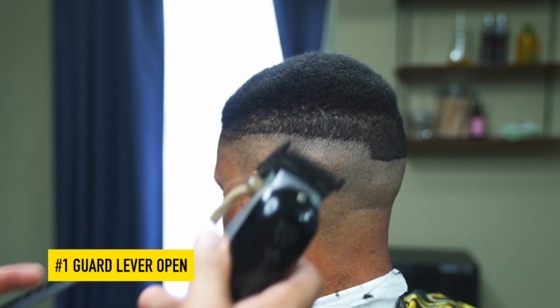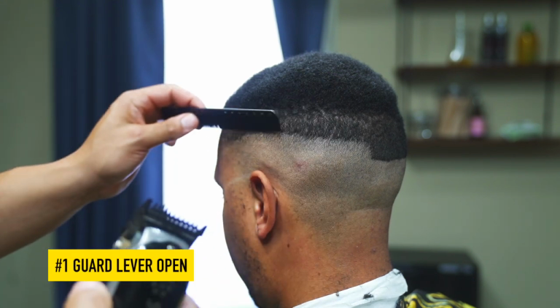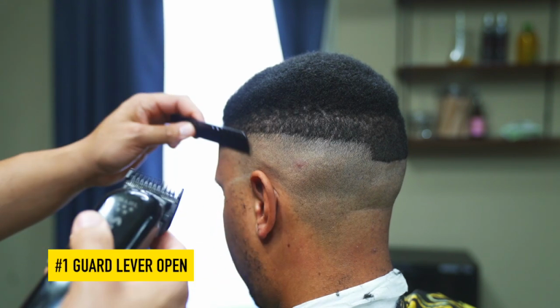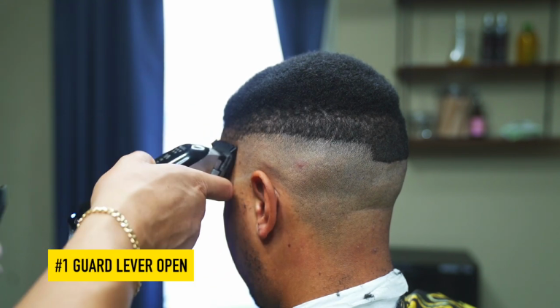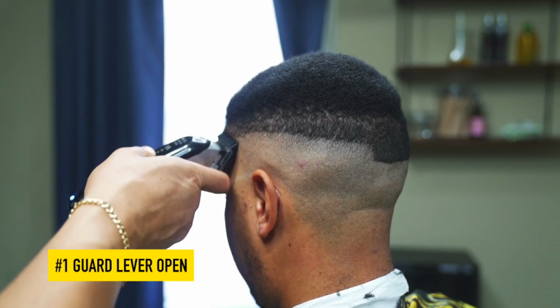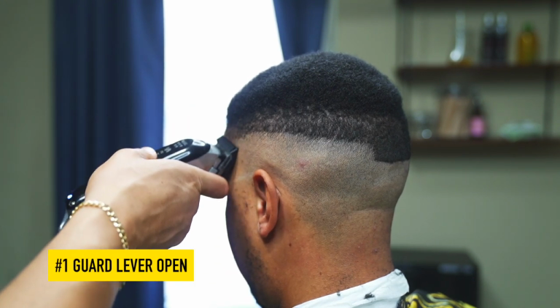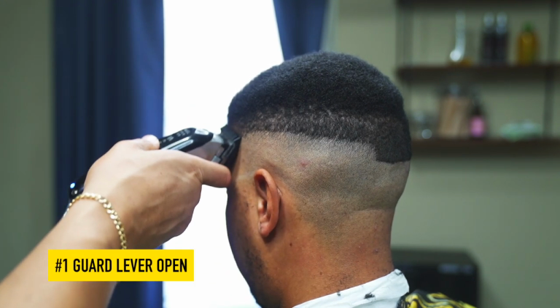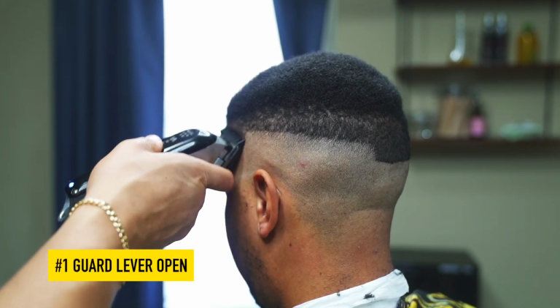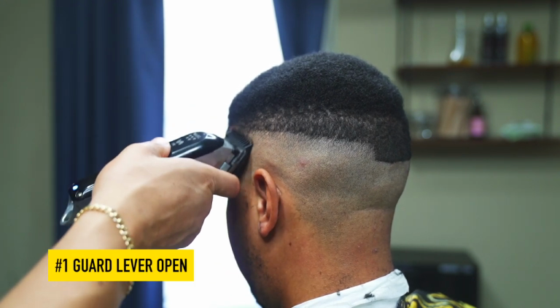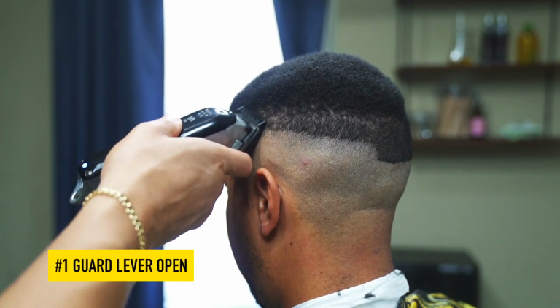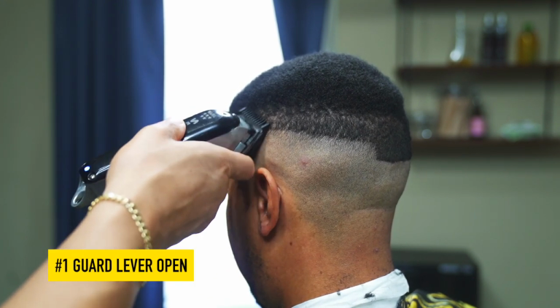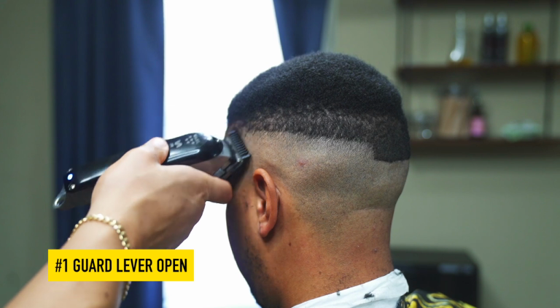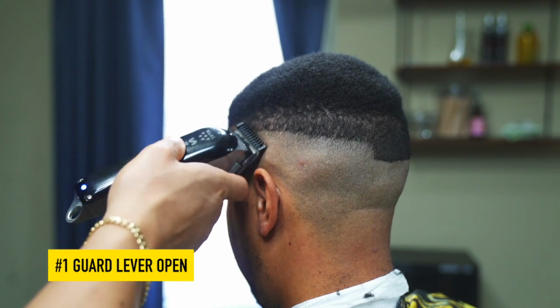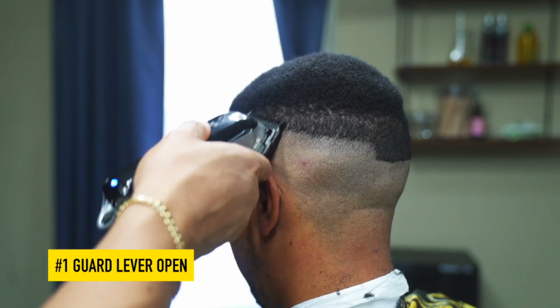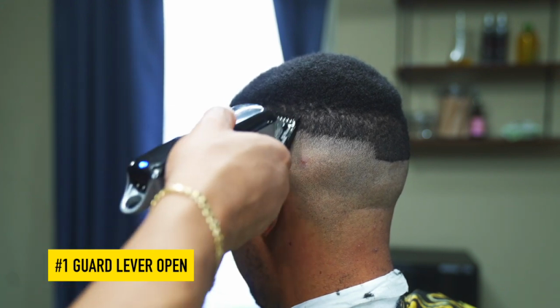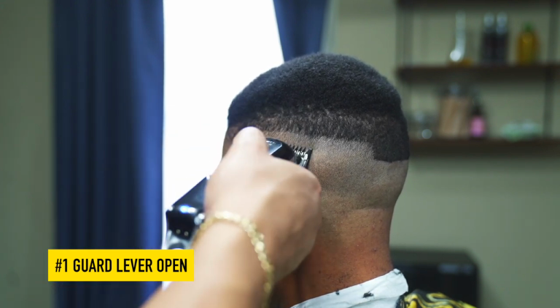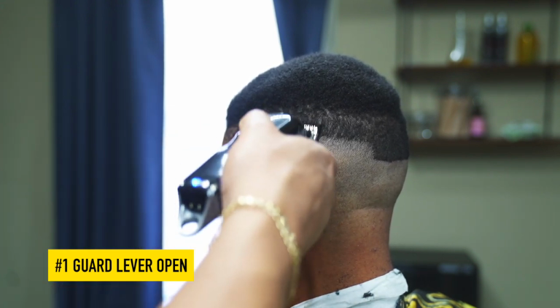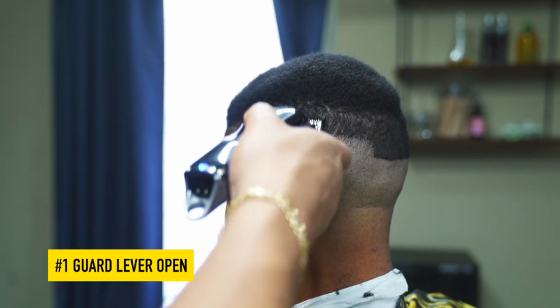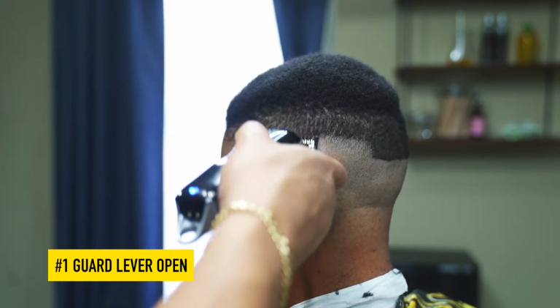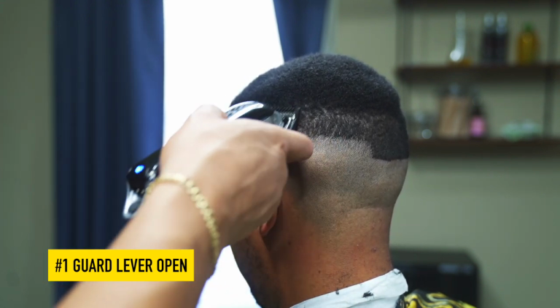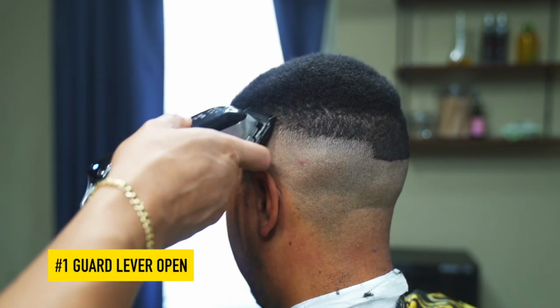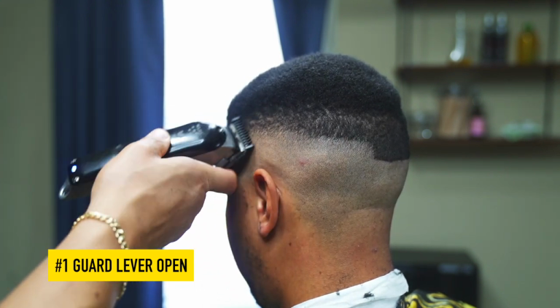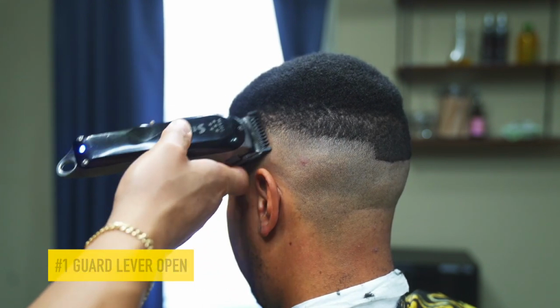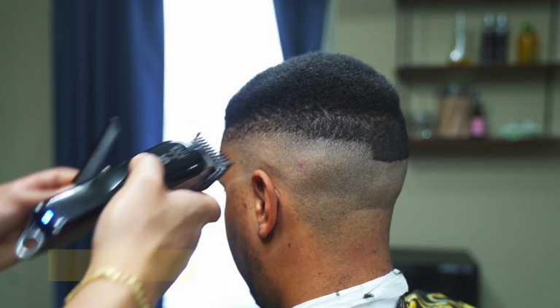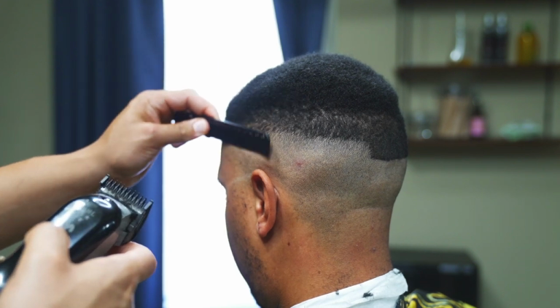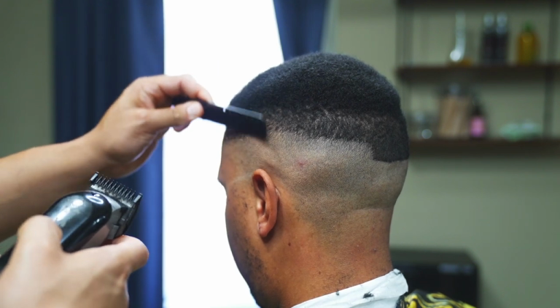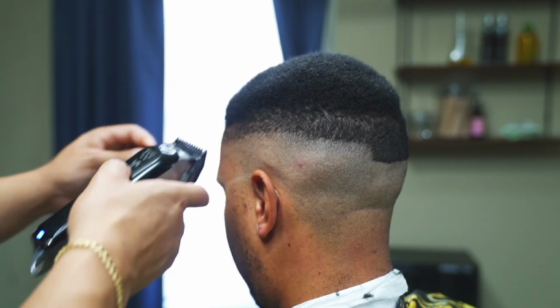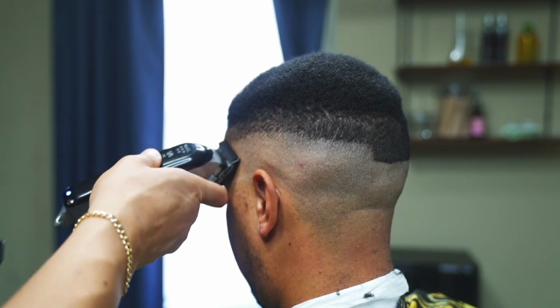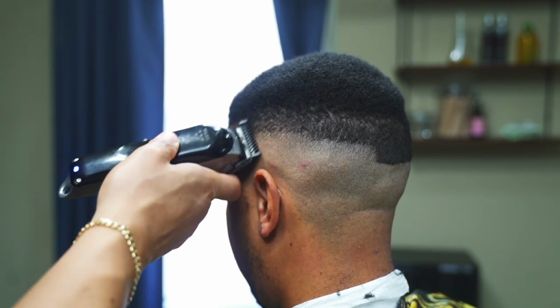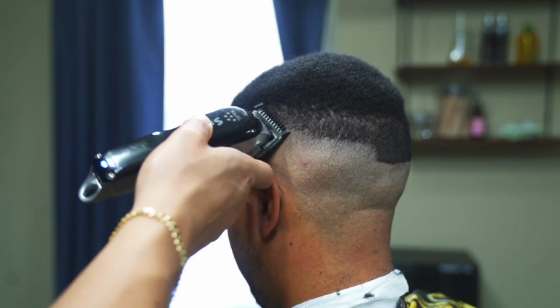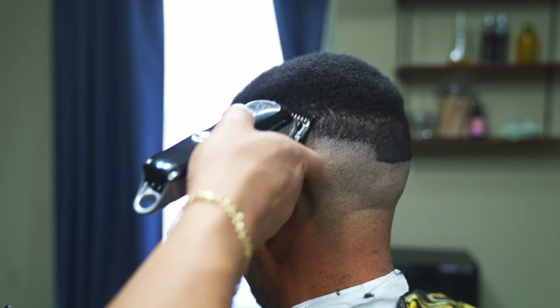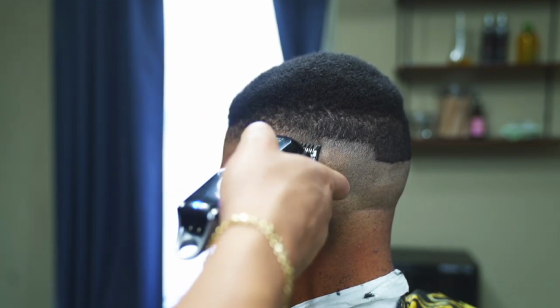Next, take the one guard with the lever fully open and blend up to the parietal ridge. As you can see, his hair is very coarse, so I have to make several passes with the clipper.